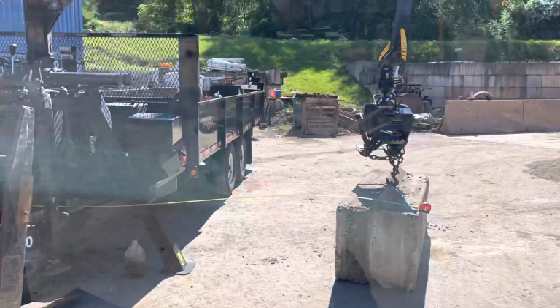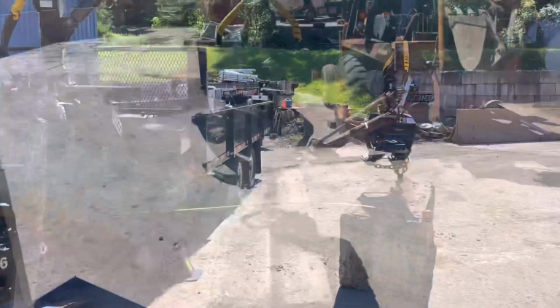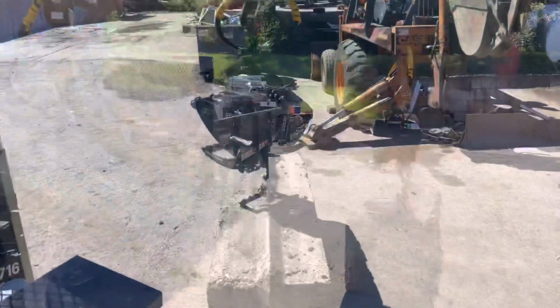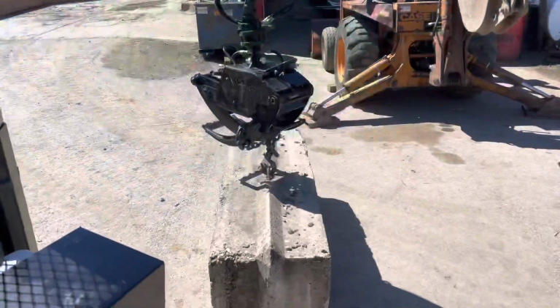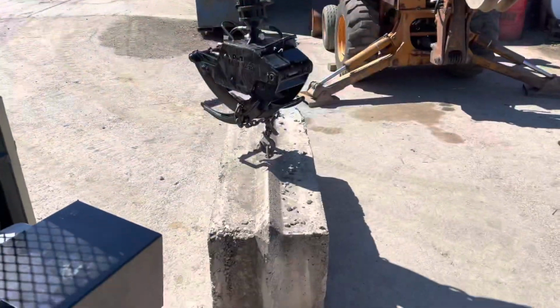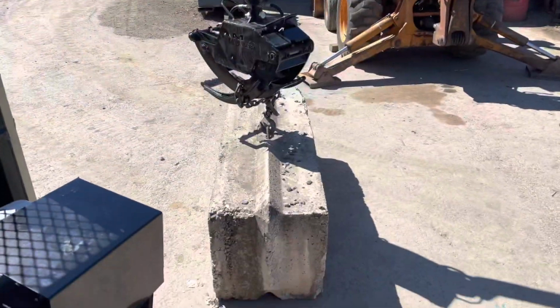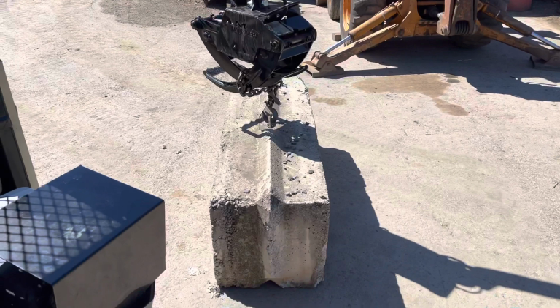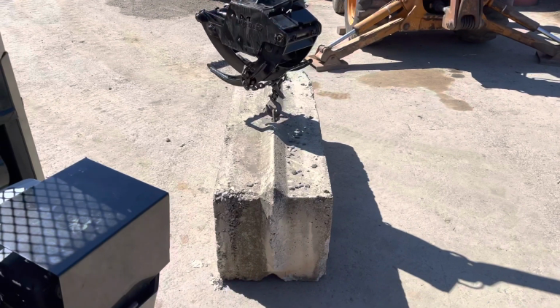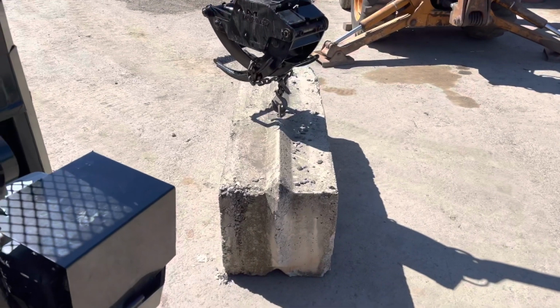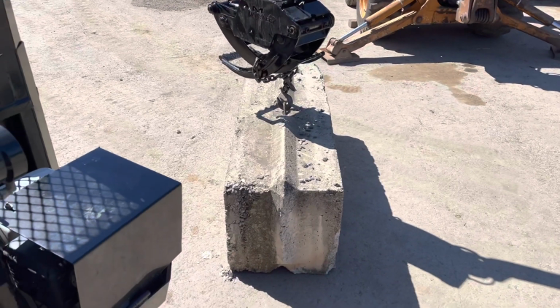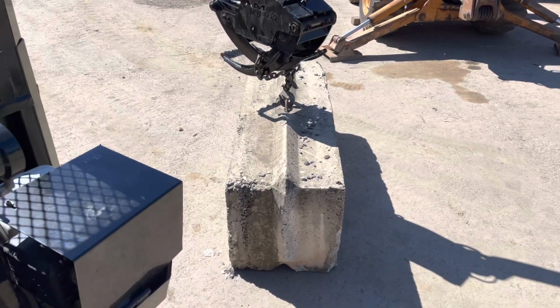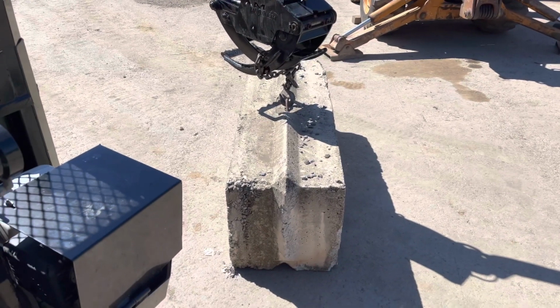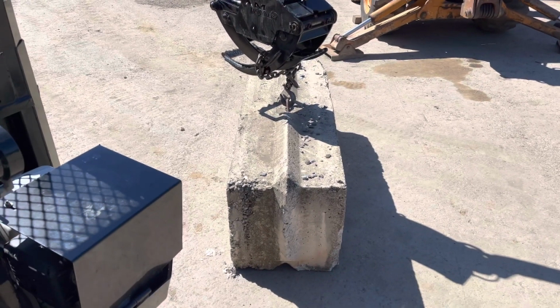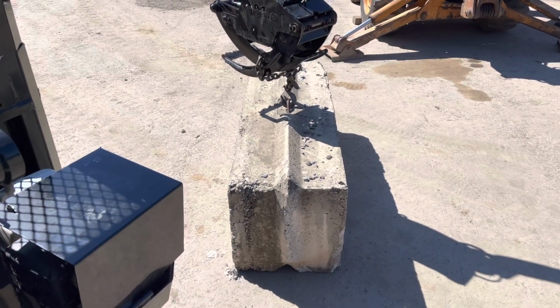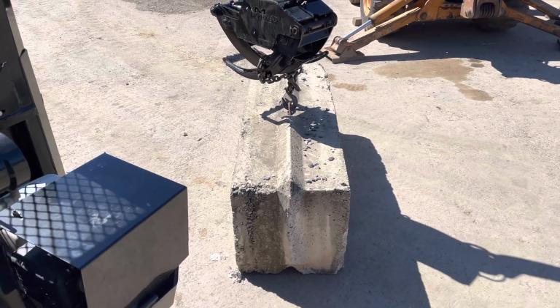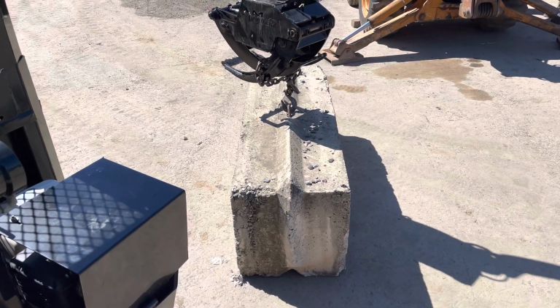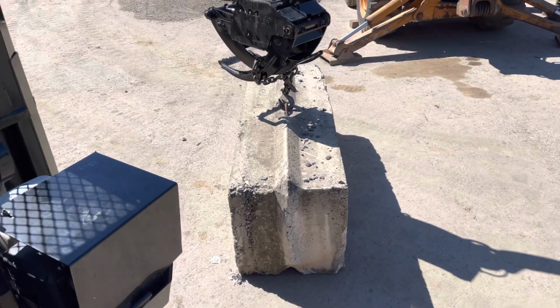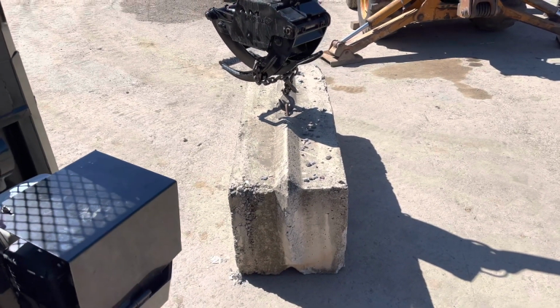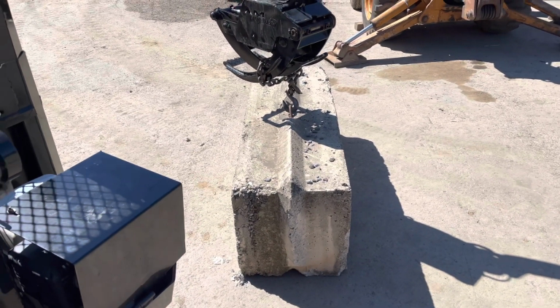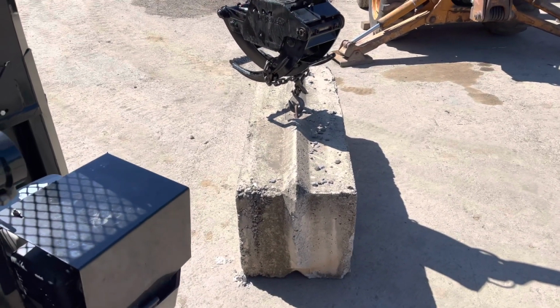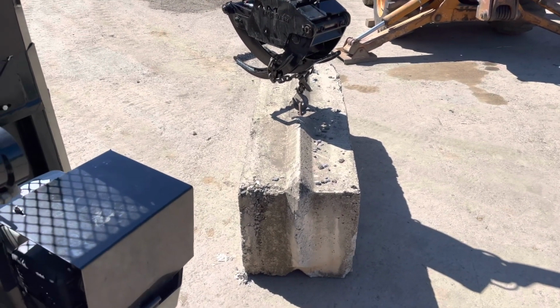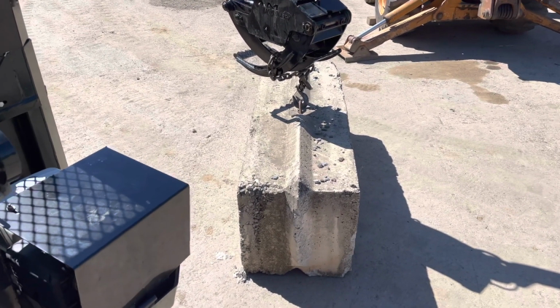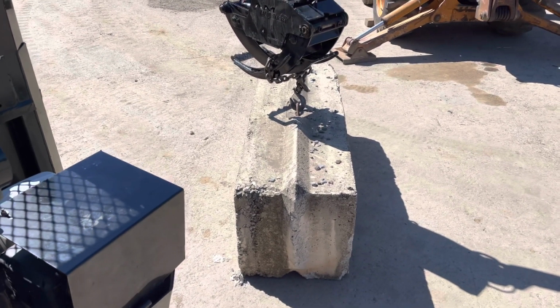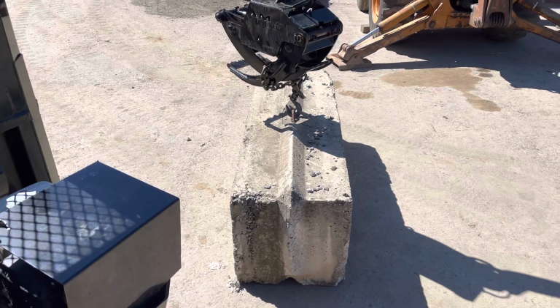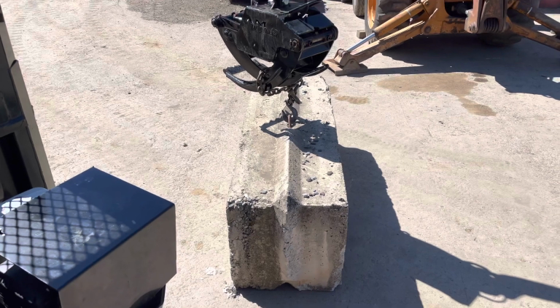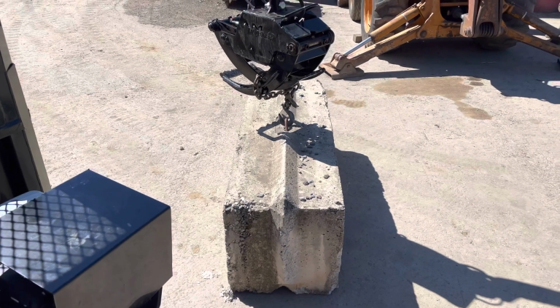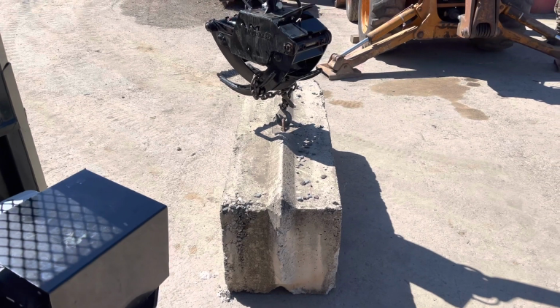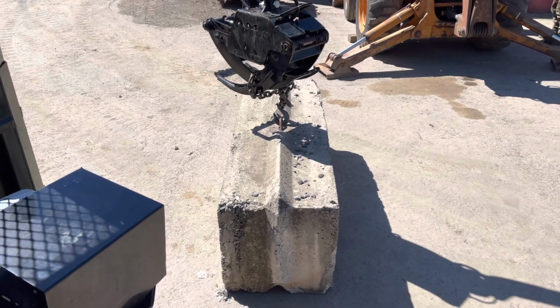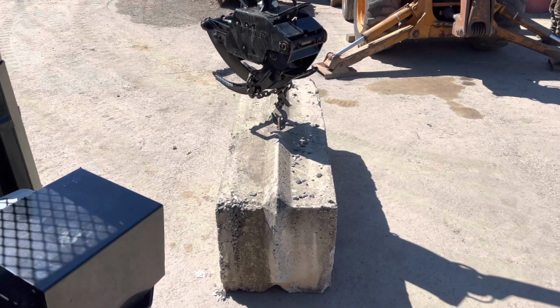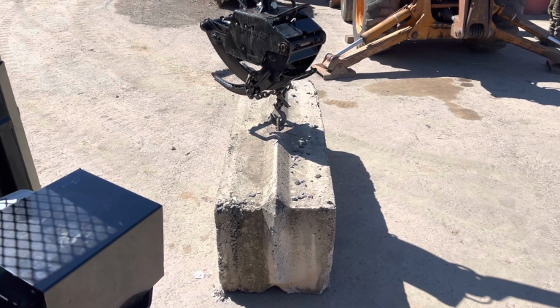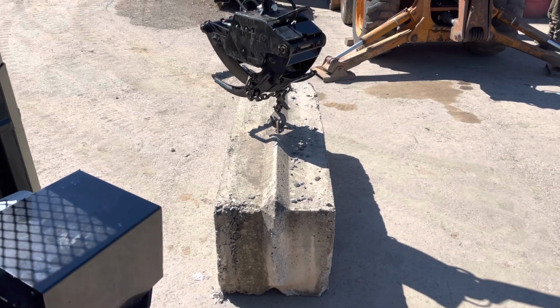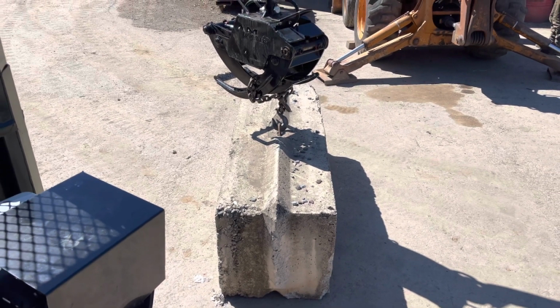This is a concrete mafia block, two foot by two foot by about five feet — 3,600 pounds. All right, let's go ahead and do it.